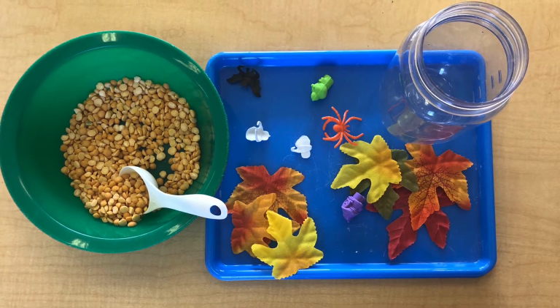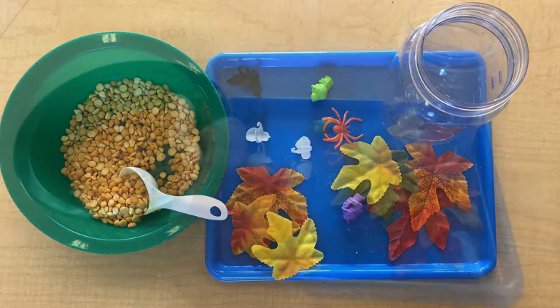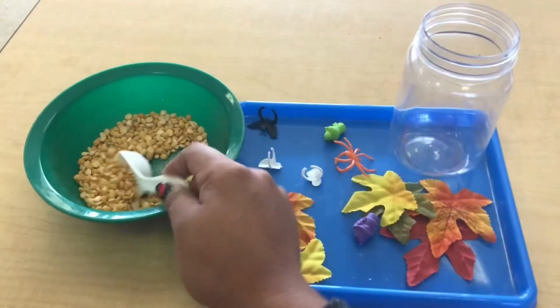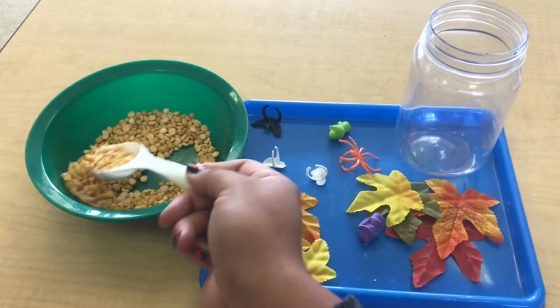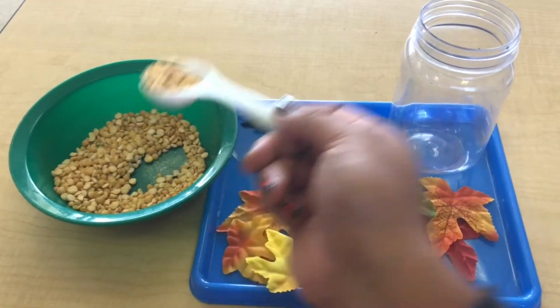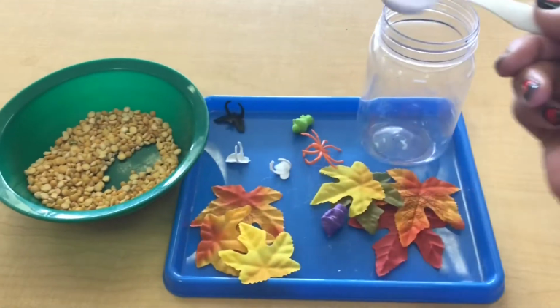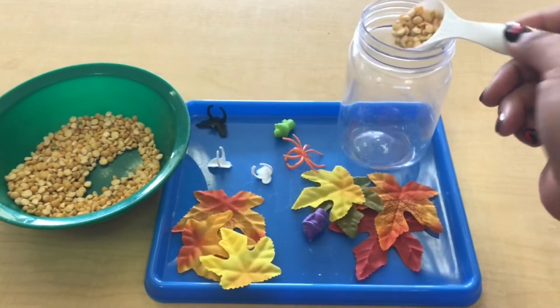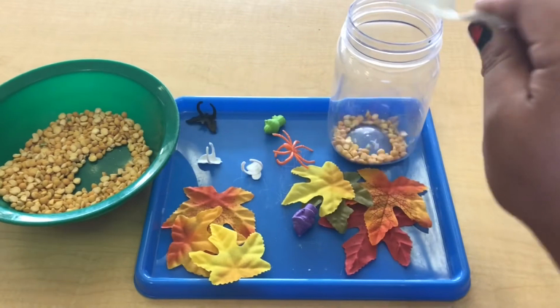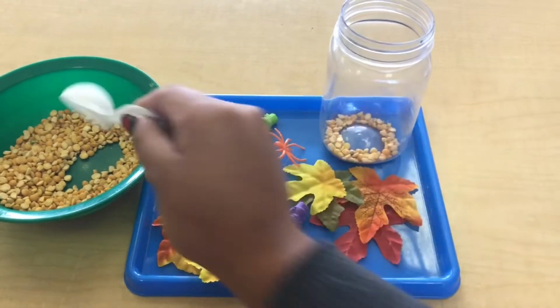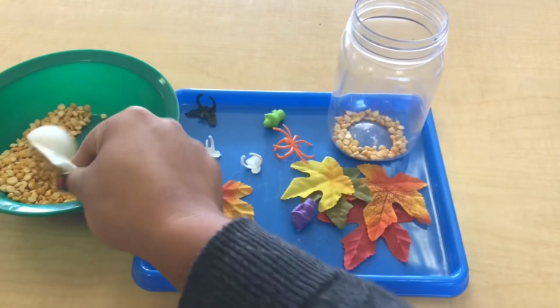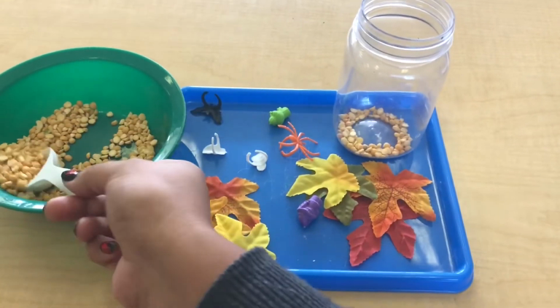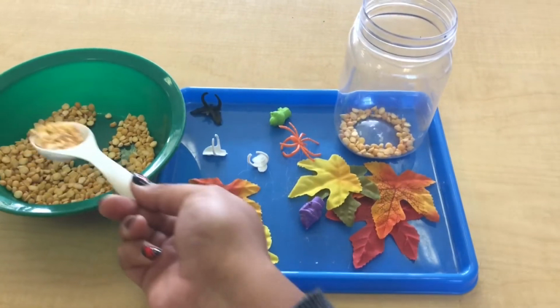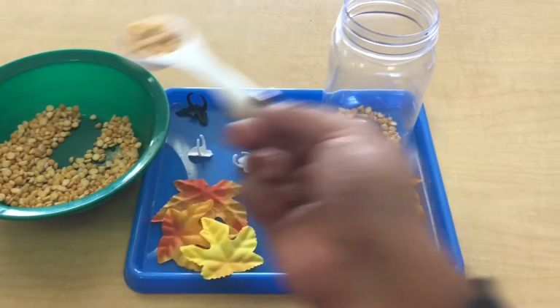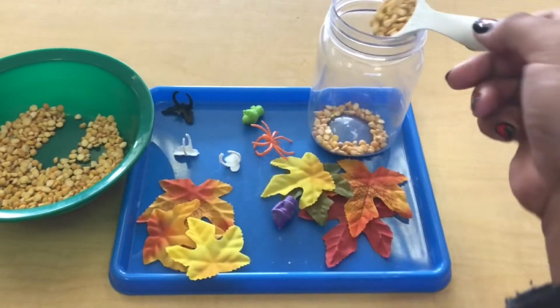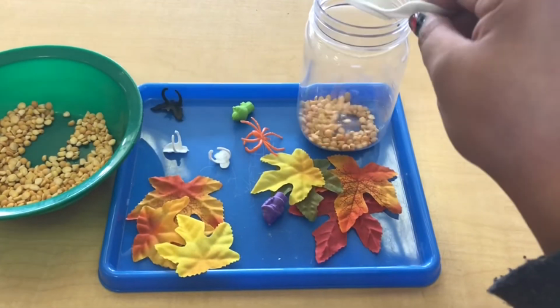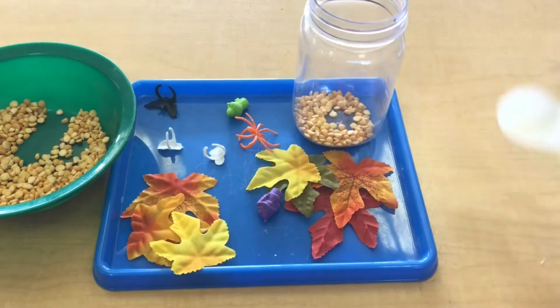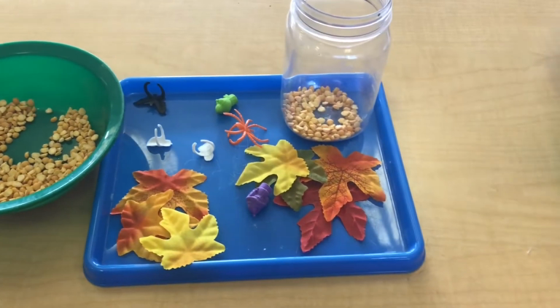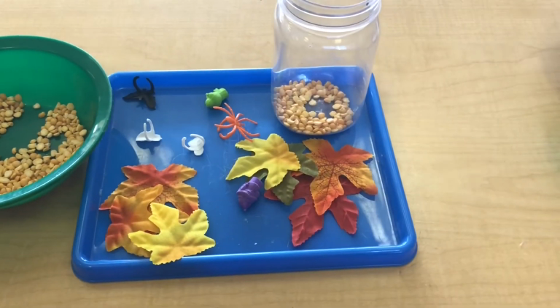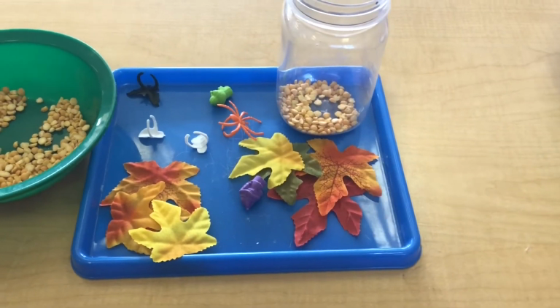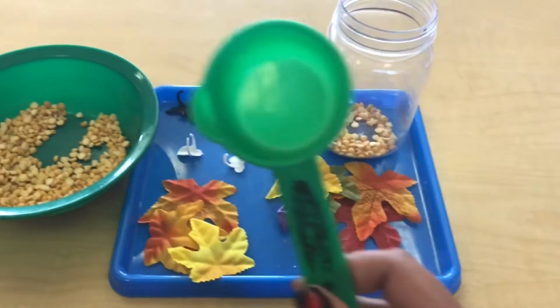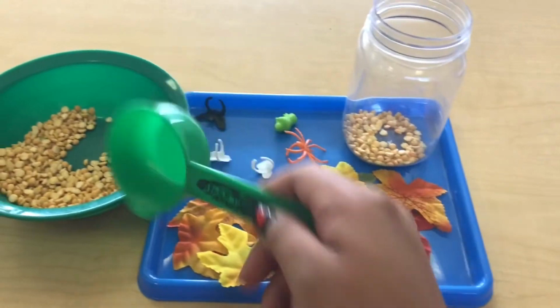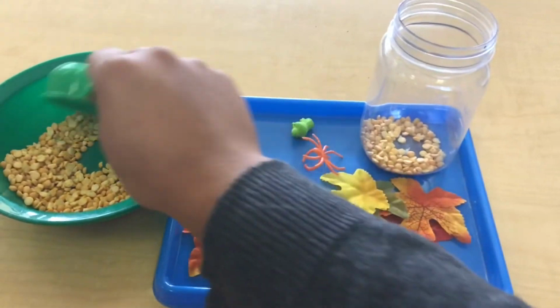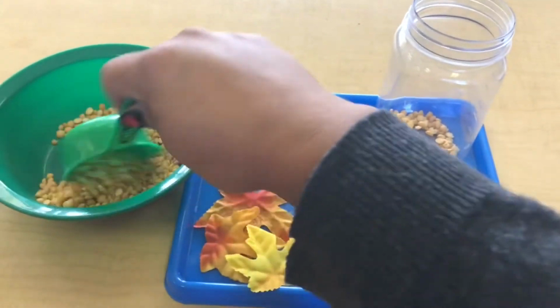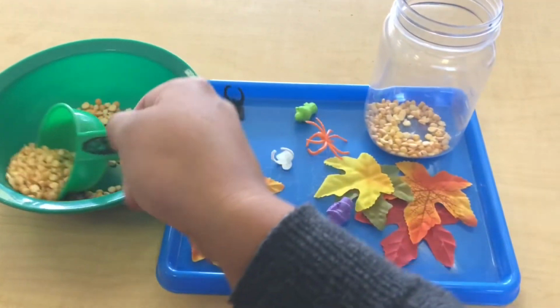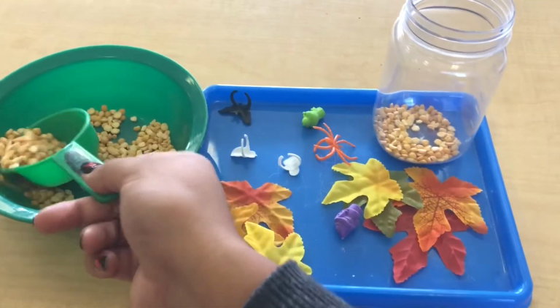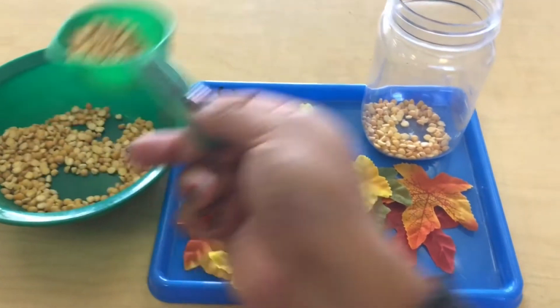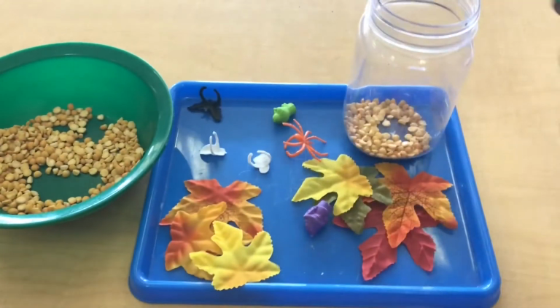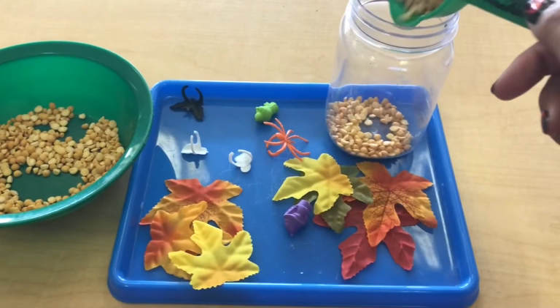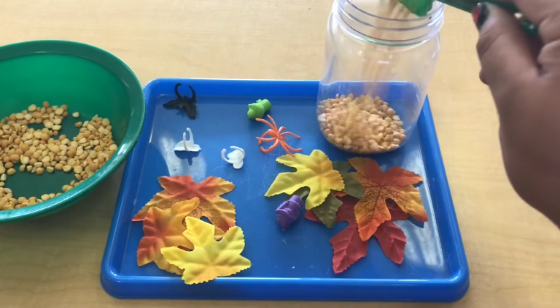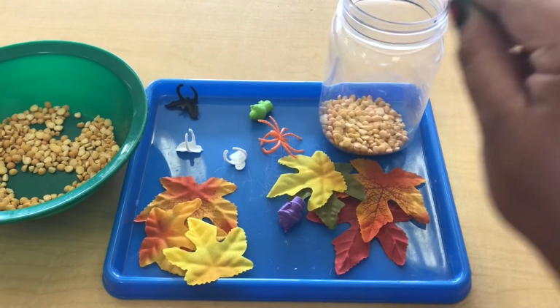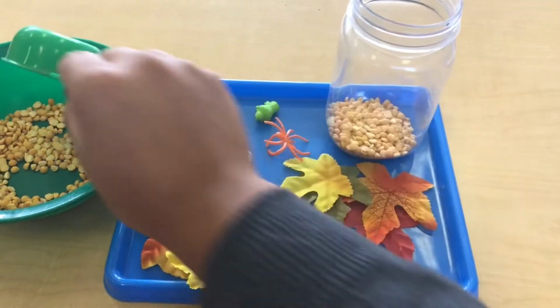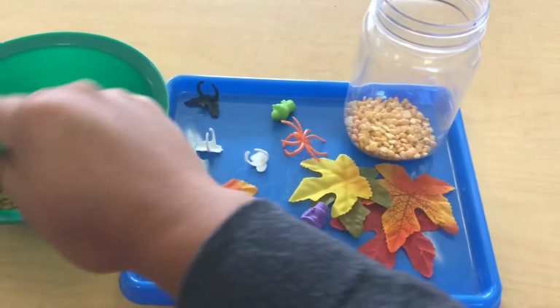As your toddler is scooping and pouring, you can count the number of scoops that they do, you can talk about the quantity of the jar — is it full or is it empty — and you can even talk about the sound that you can hear.